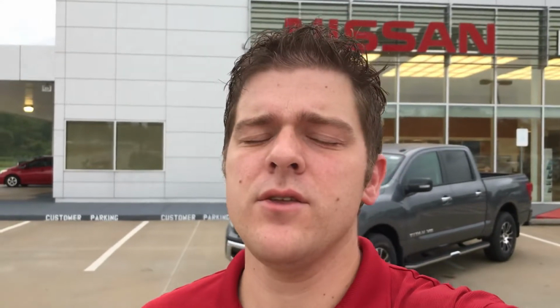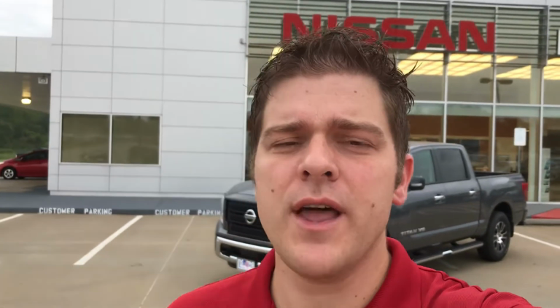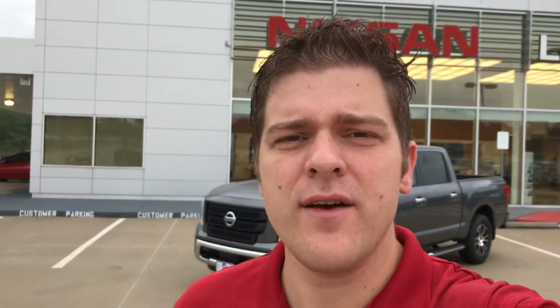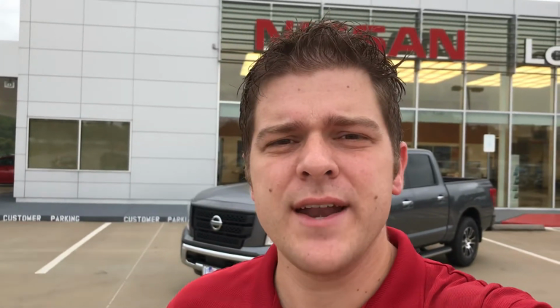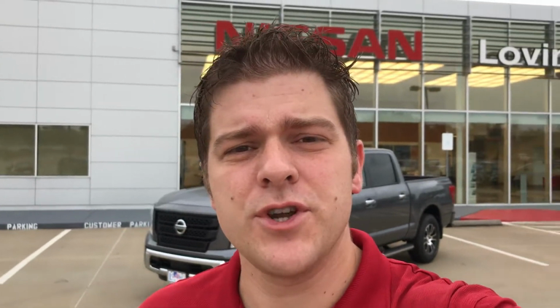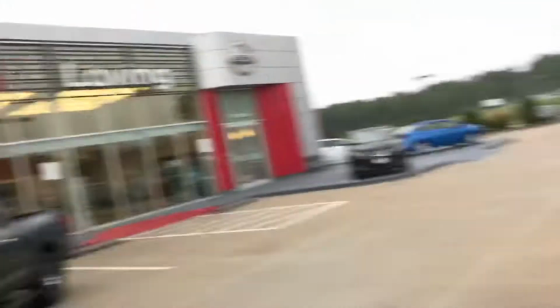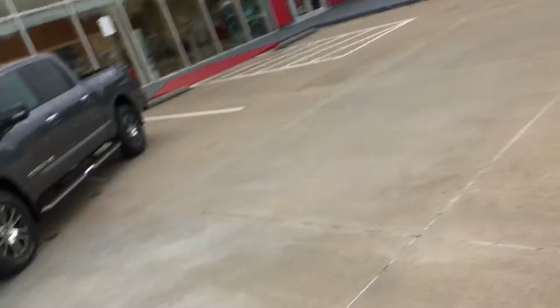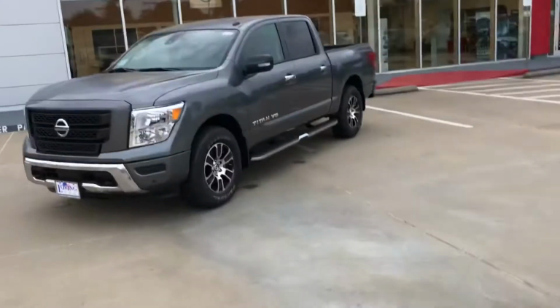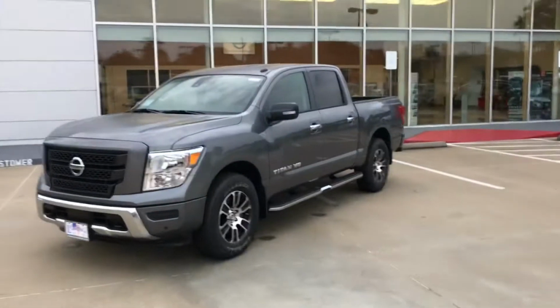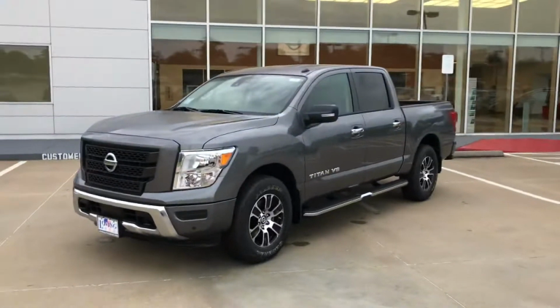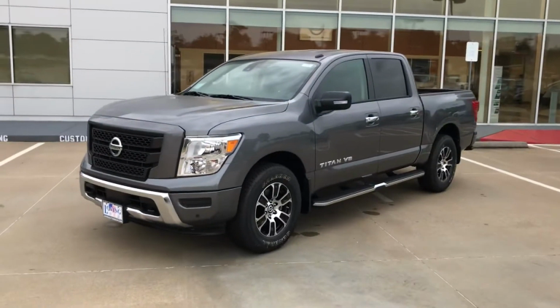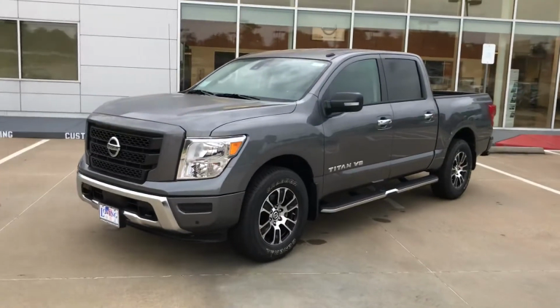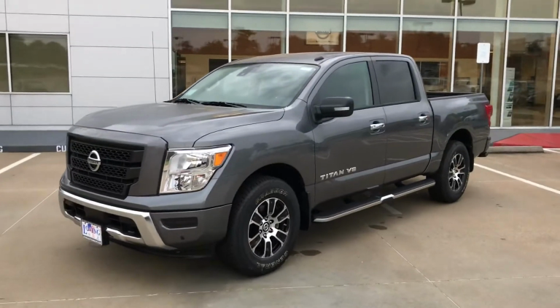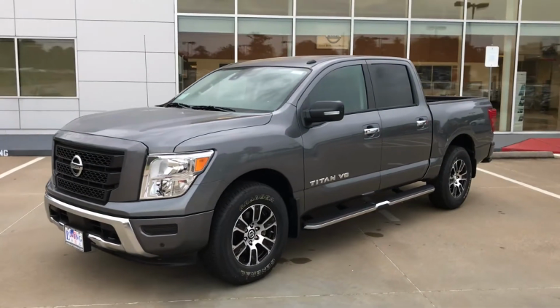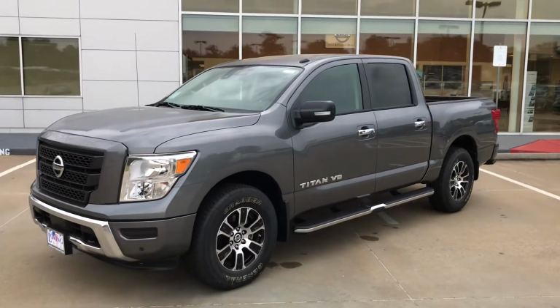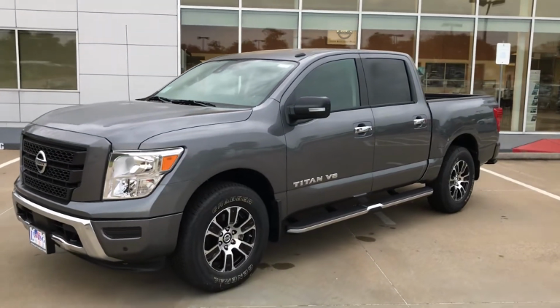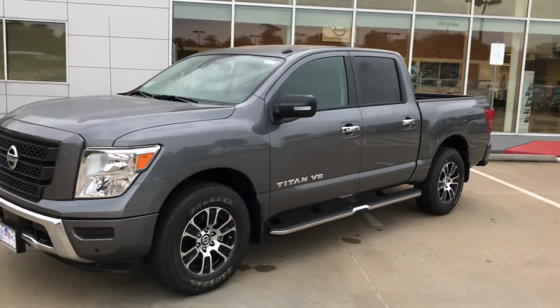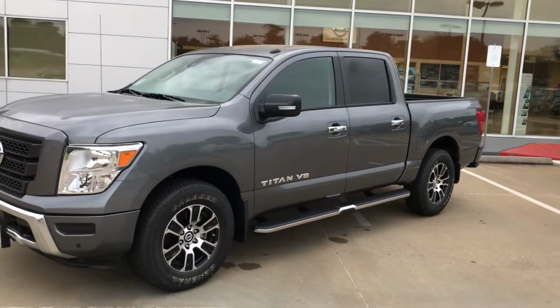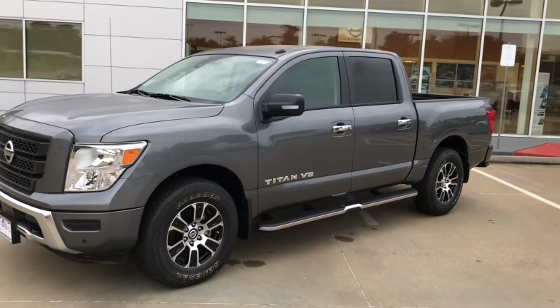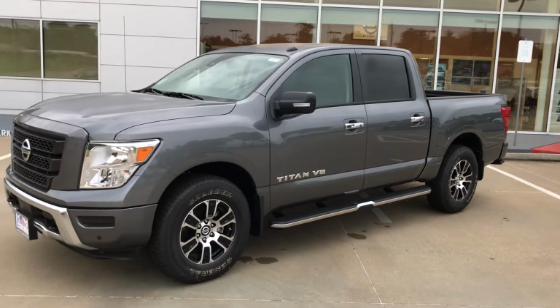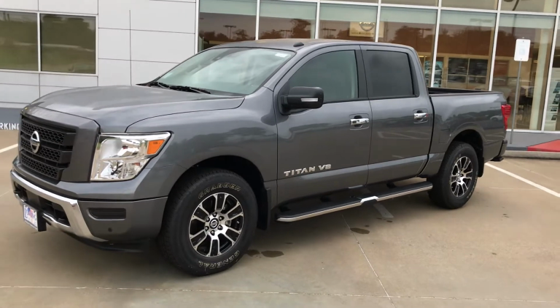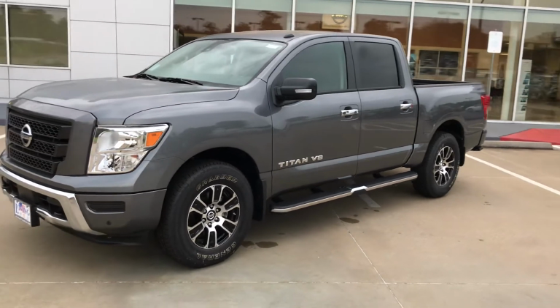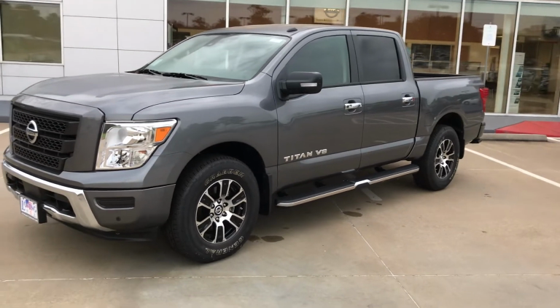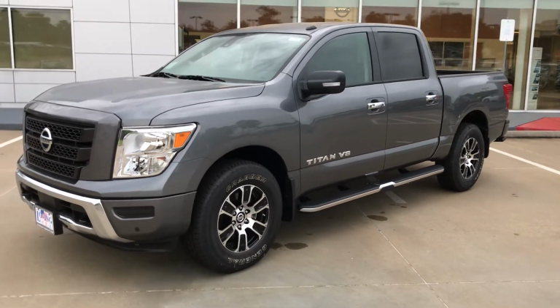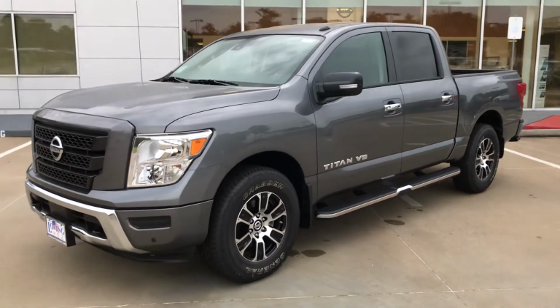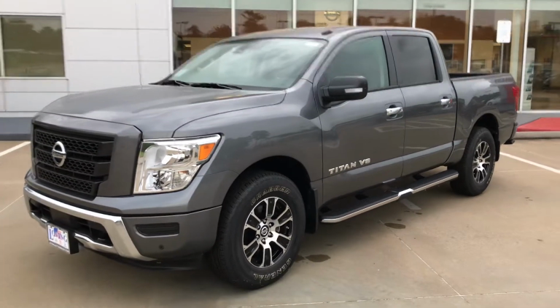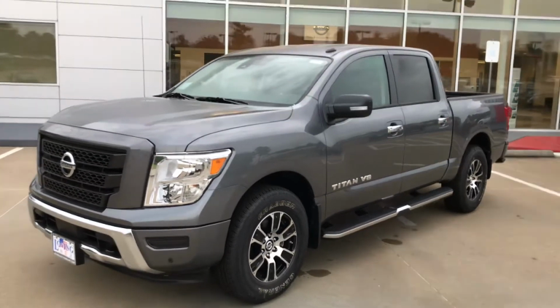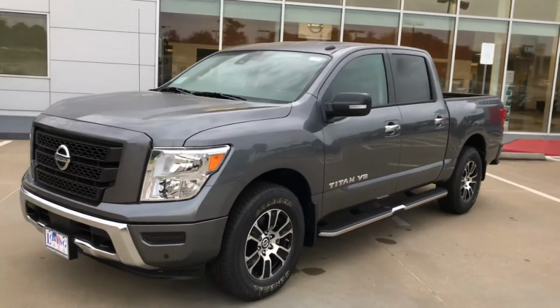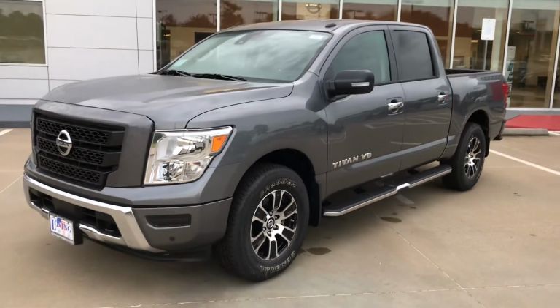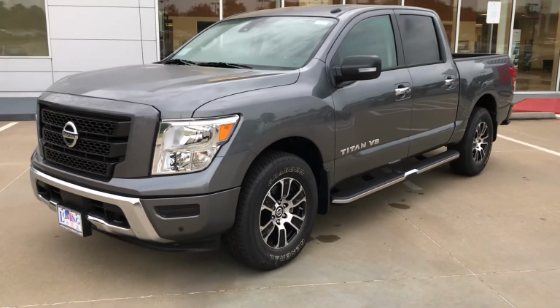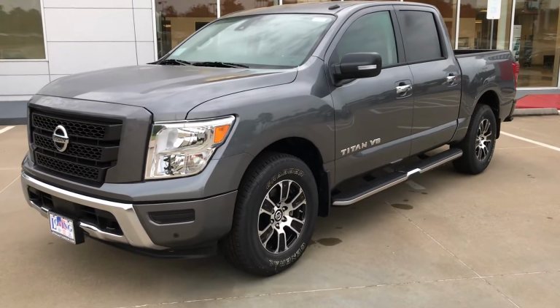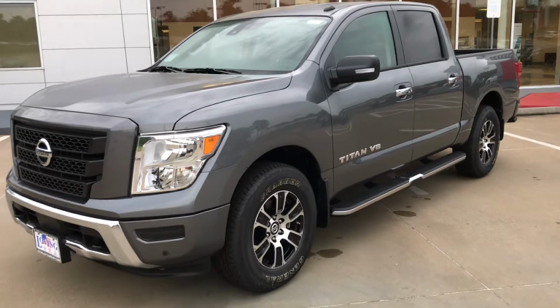As I mentioned in my earlier video, it comes standard with the best factory warranty on the market — five years or 100,000 miles bumper to bumper. The only thing it won't cover is normal wear and tear items such as tire tread and brake pads, anything that normally wears over time.